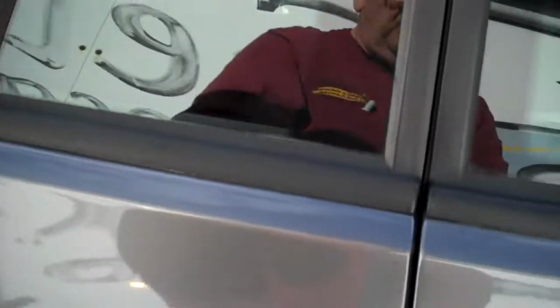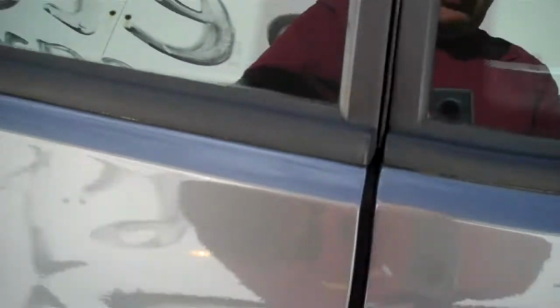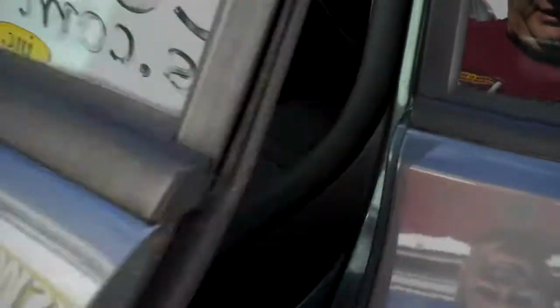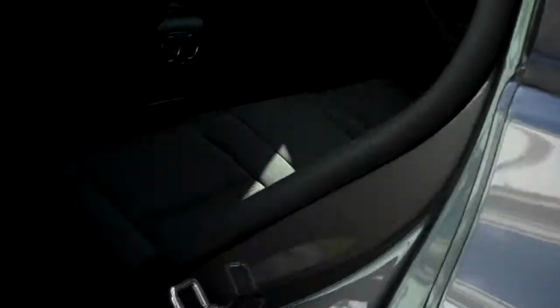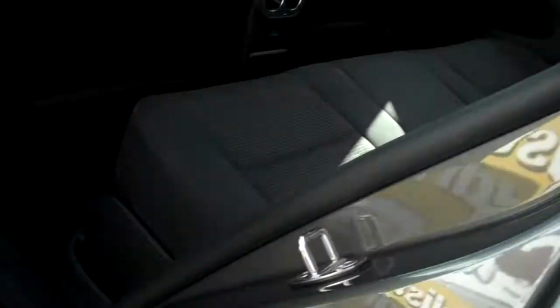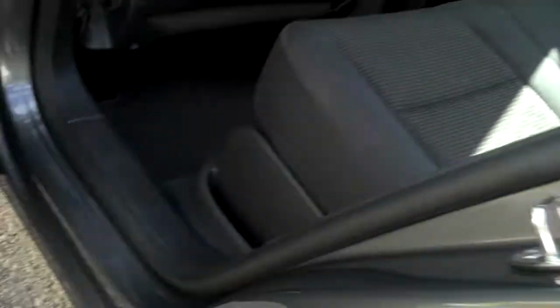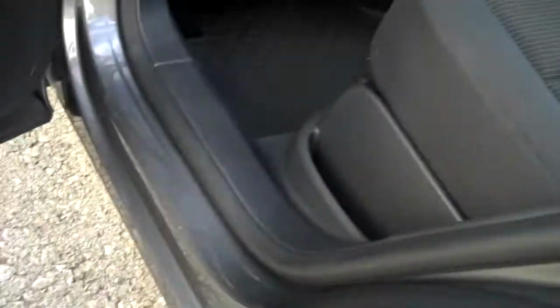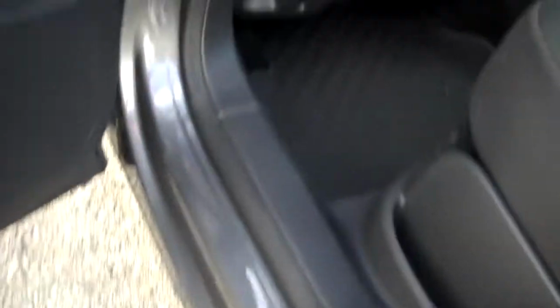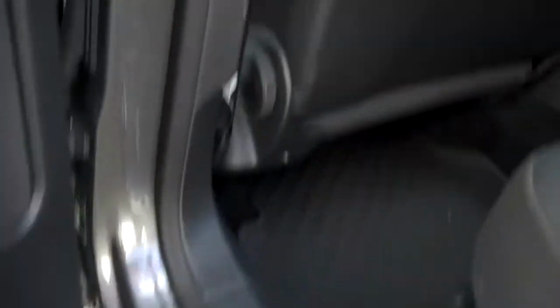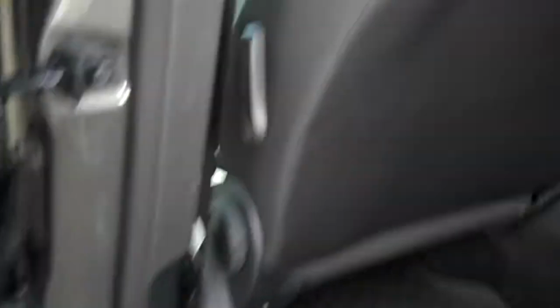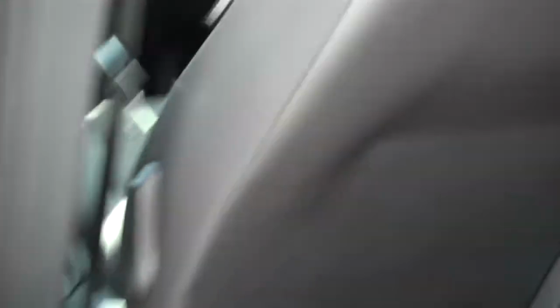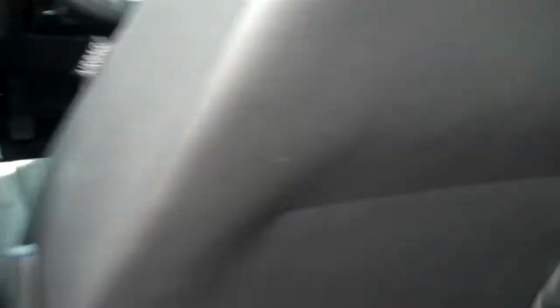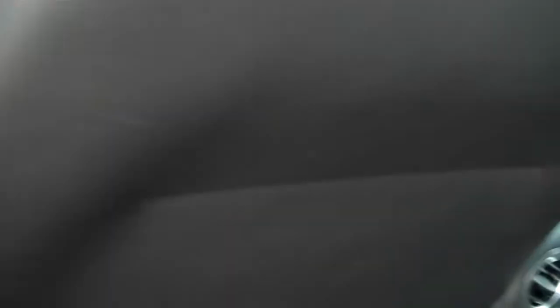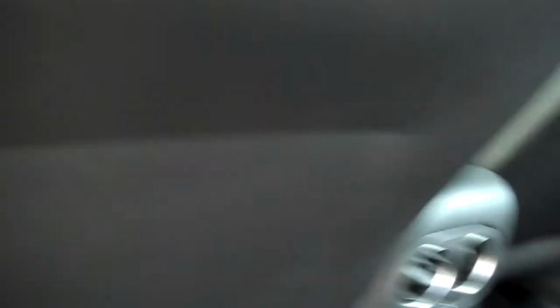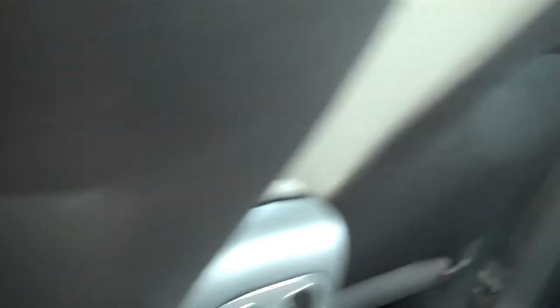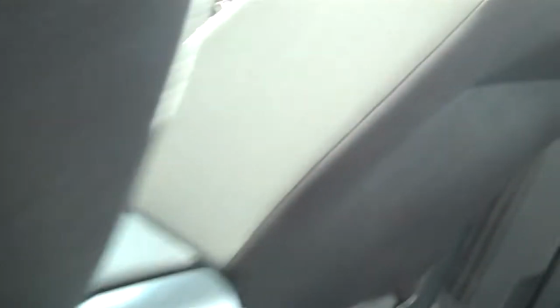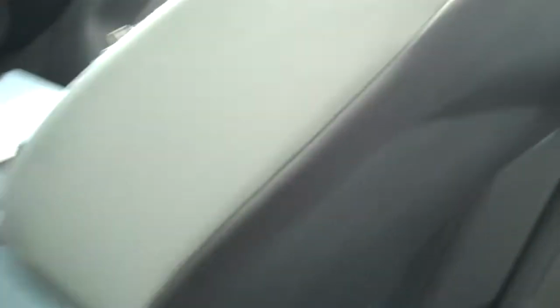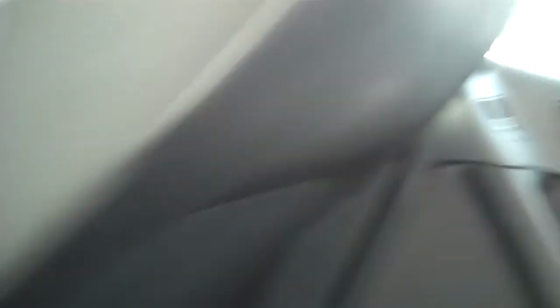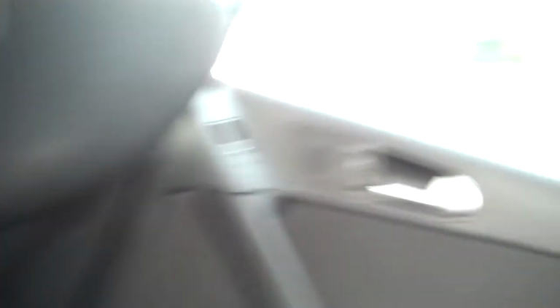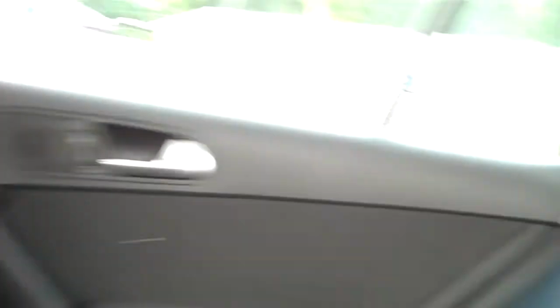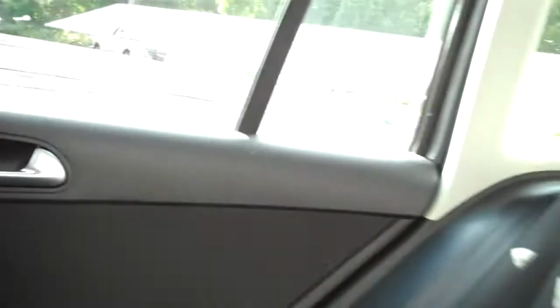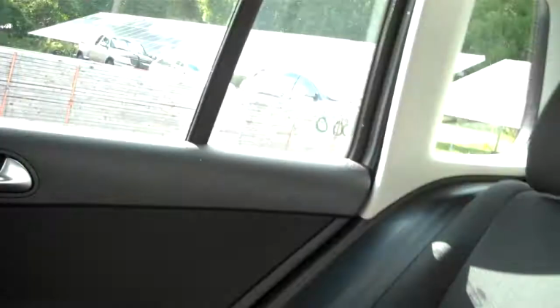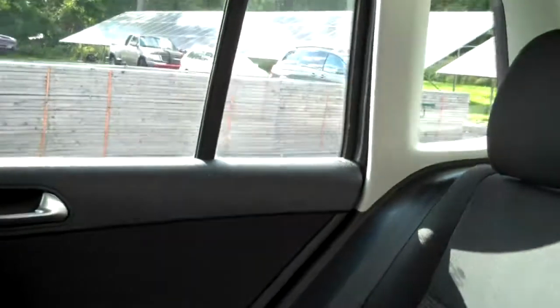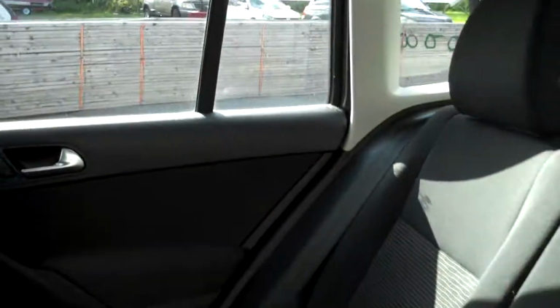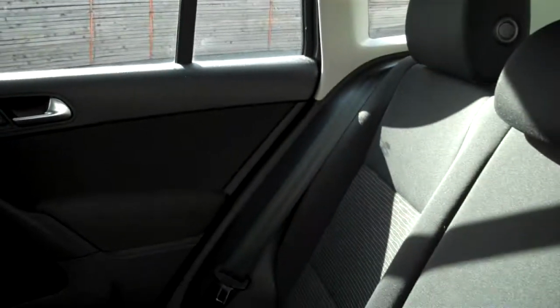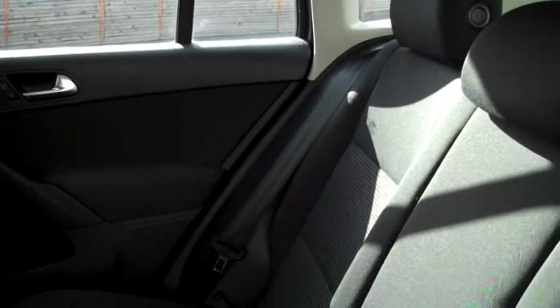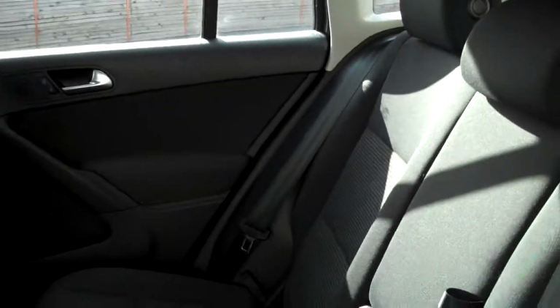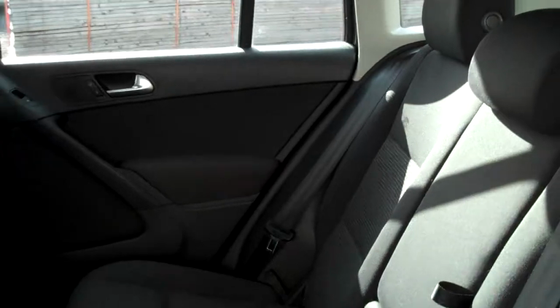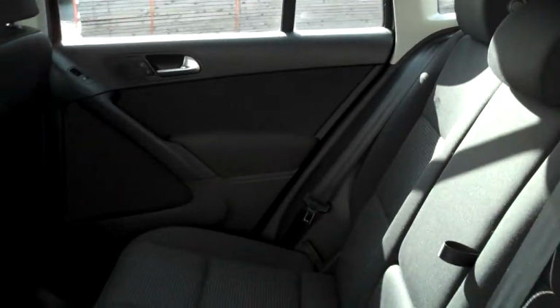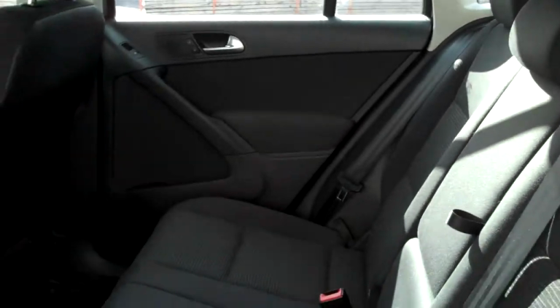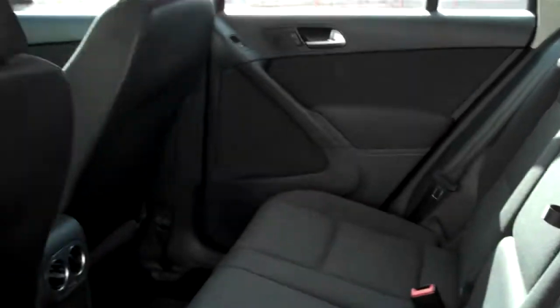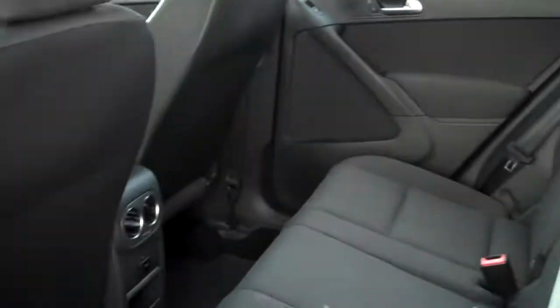Closed the door — a nice solid thud. The Tiguan is a heavy automobile for its class, and that weight translates to a lot of safety.